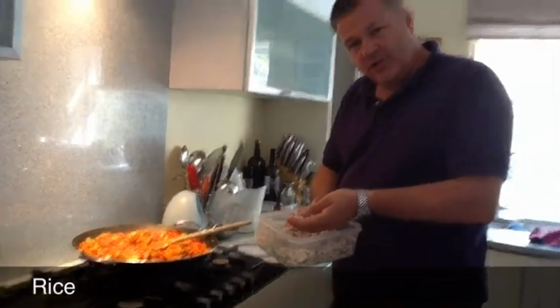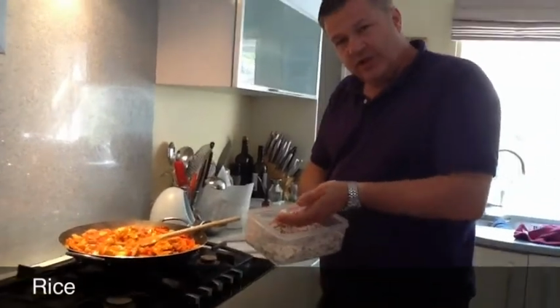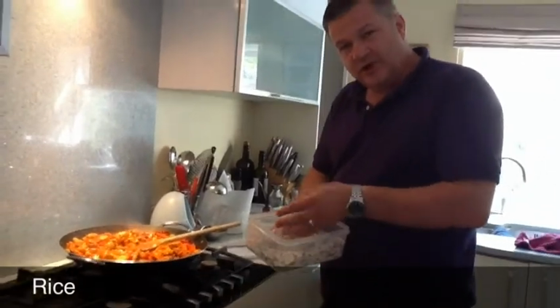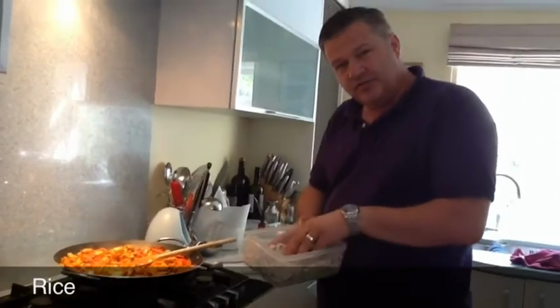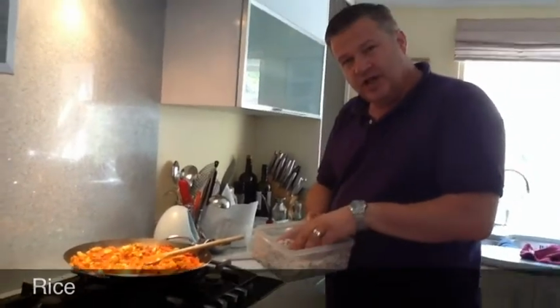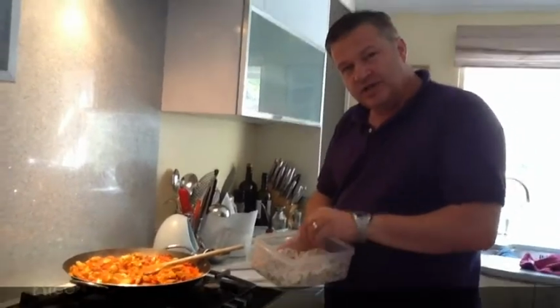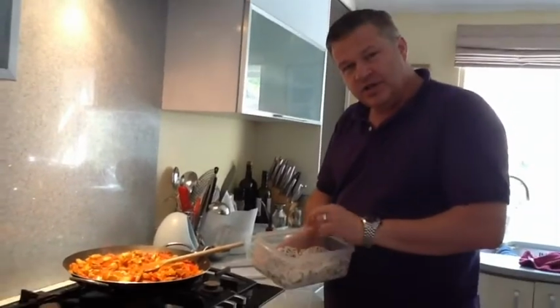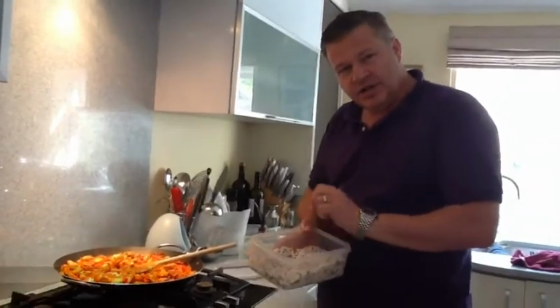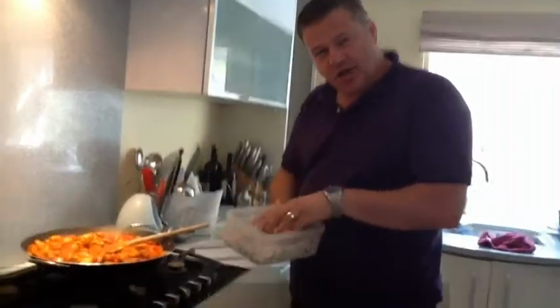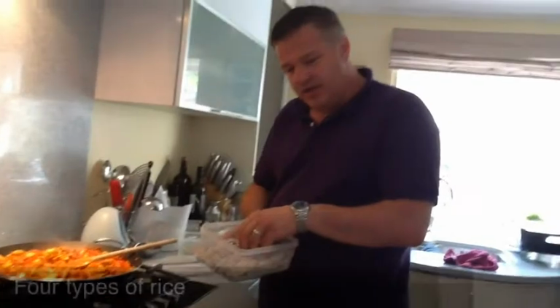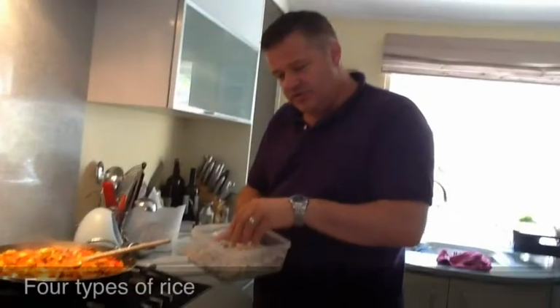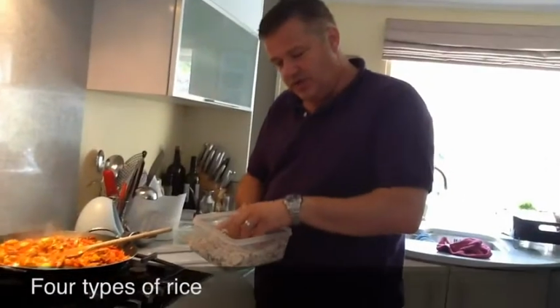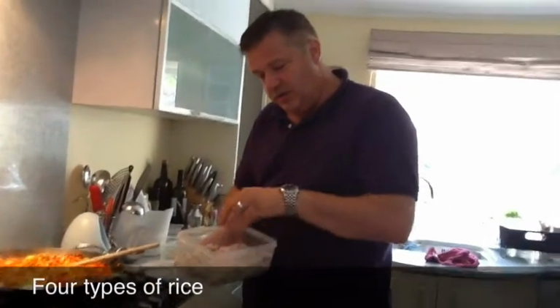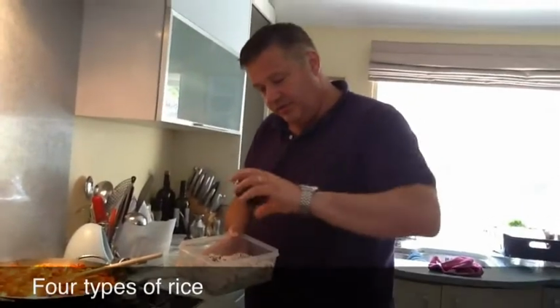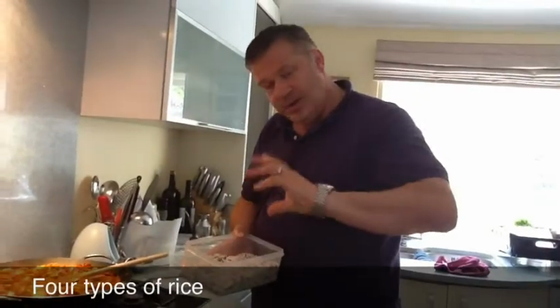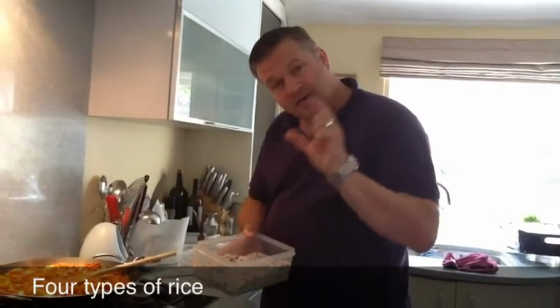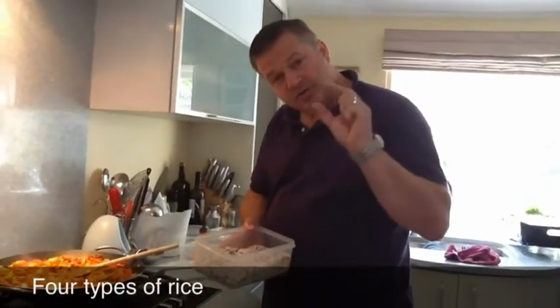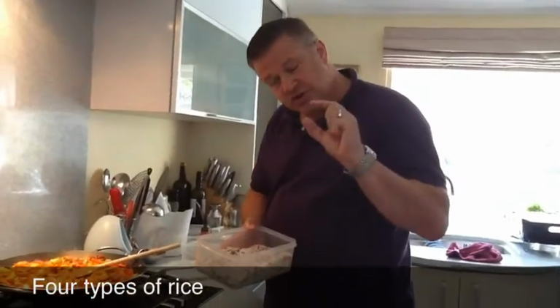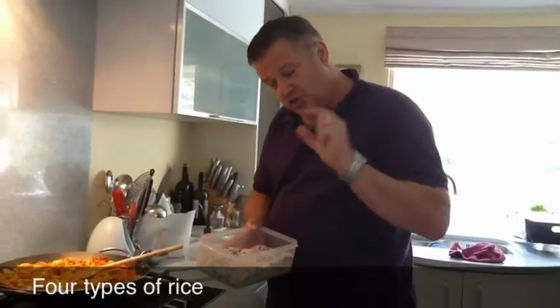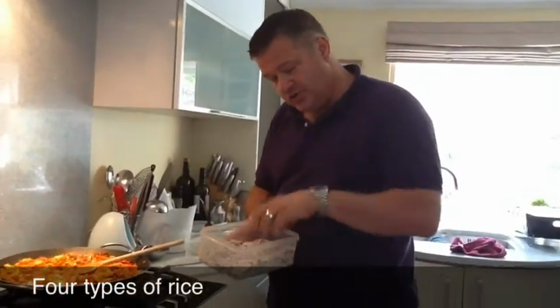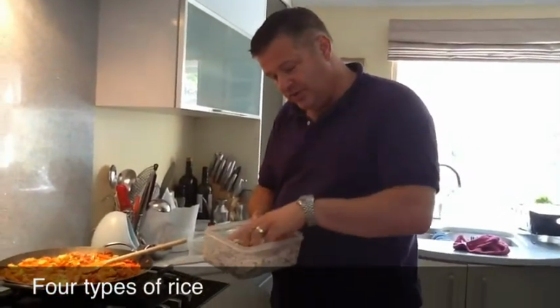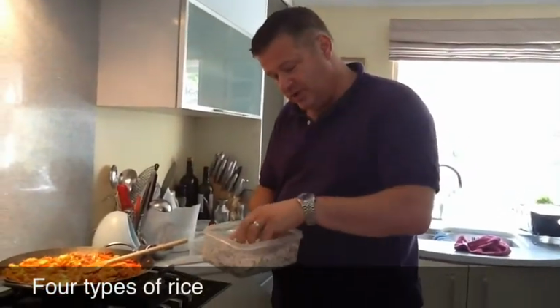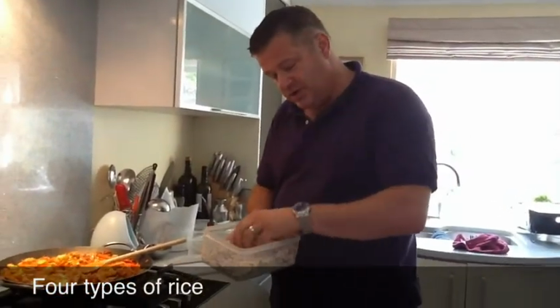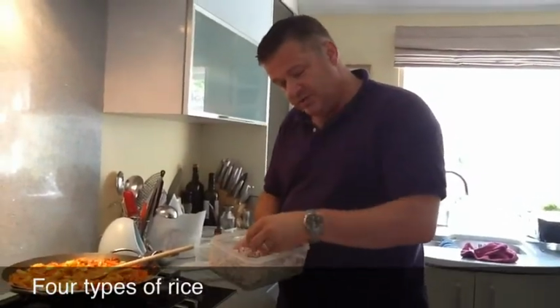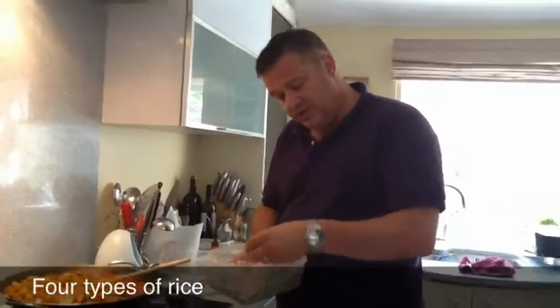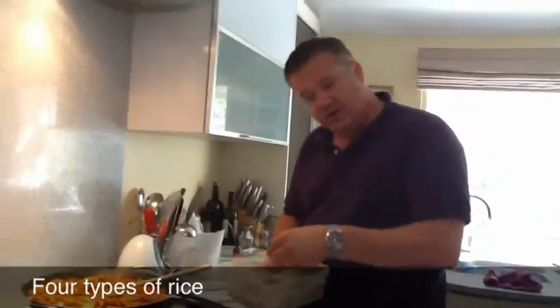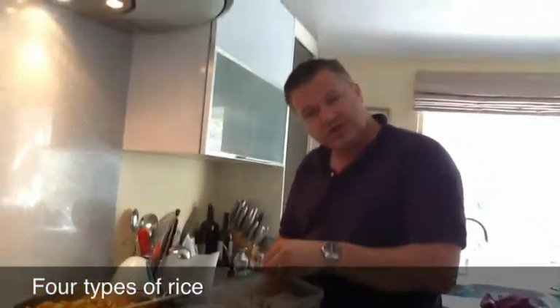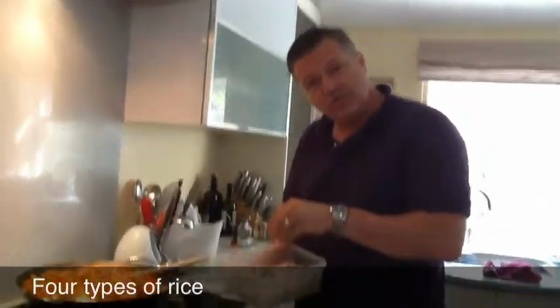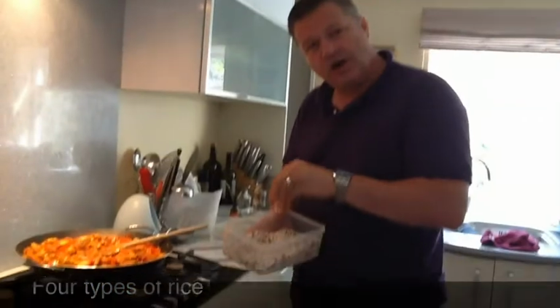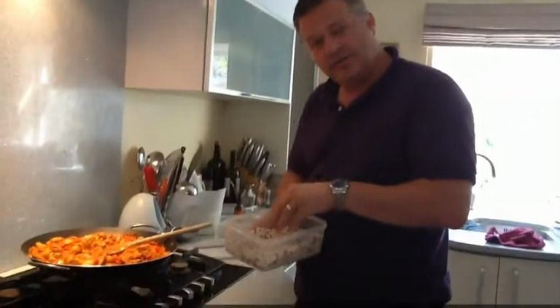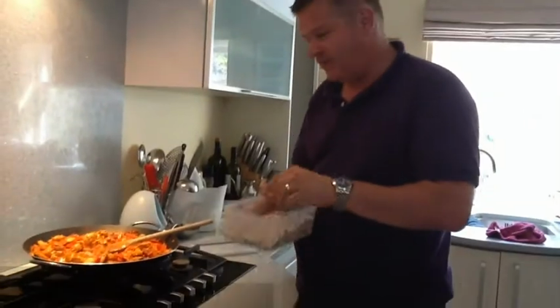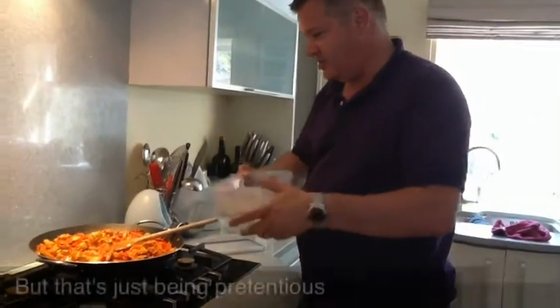The idea is to prepare these short grain rice, some red rice and some wild black rice.